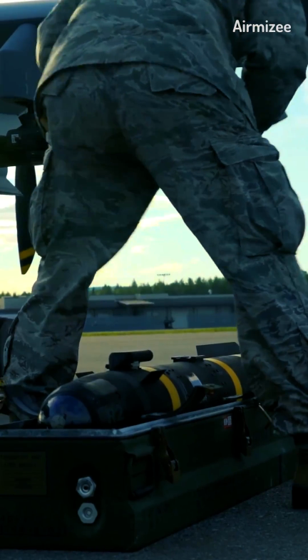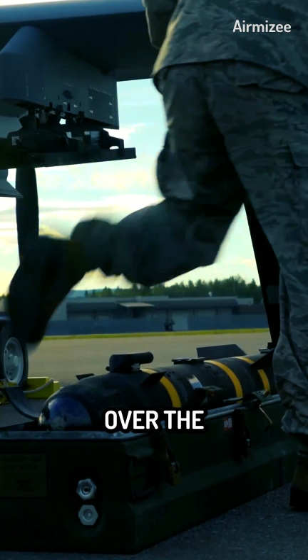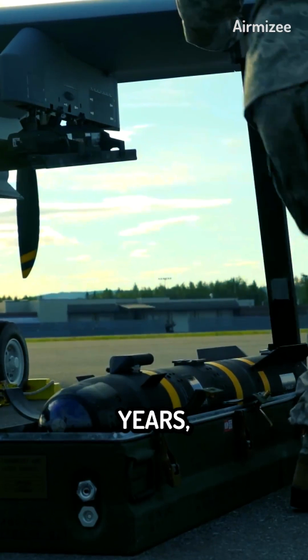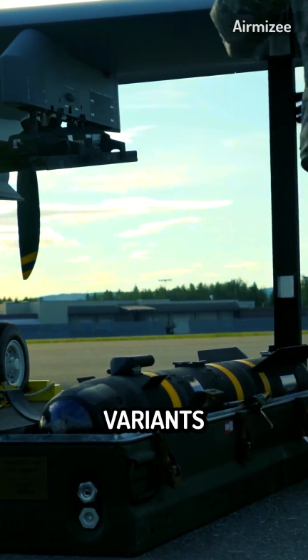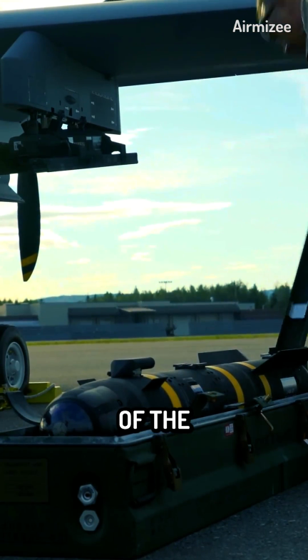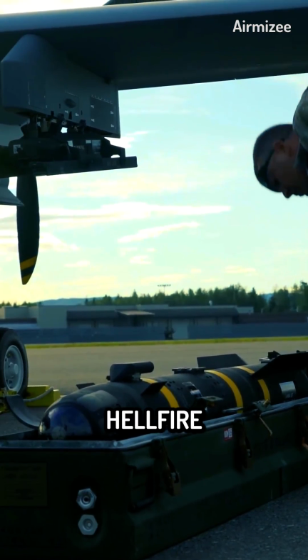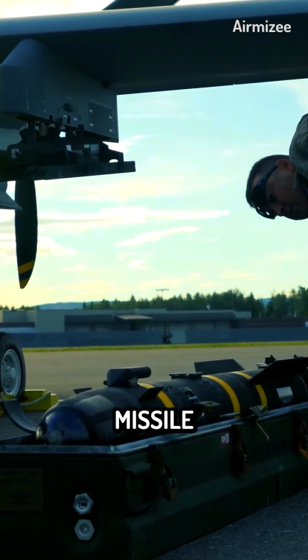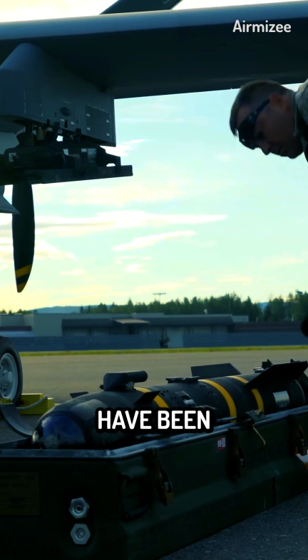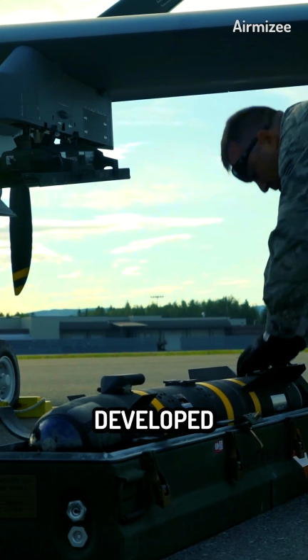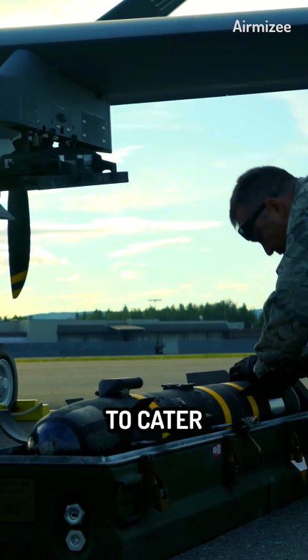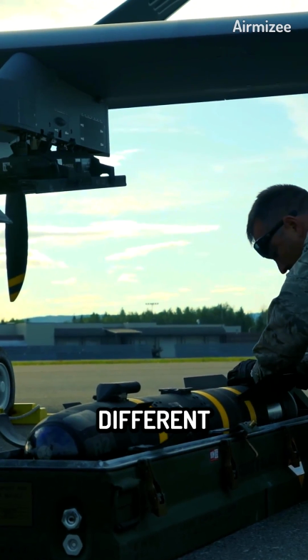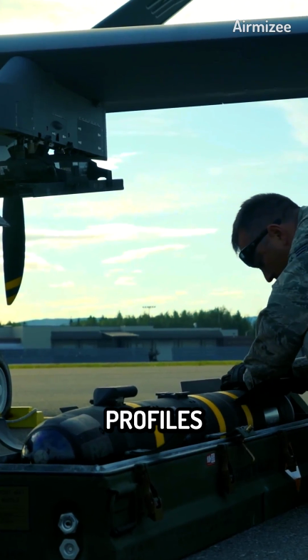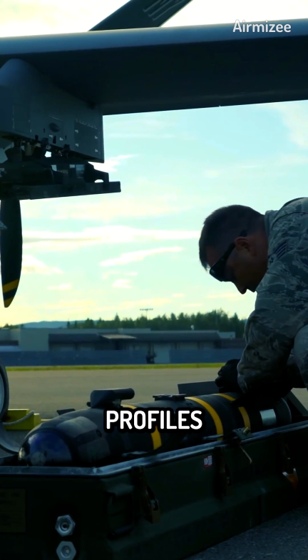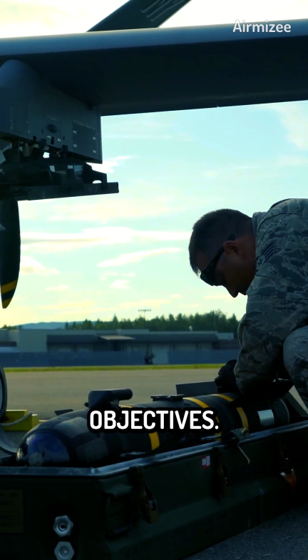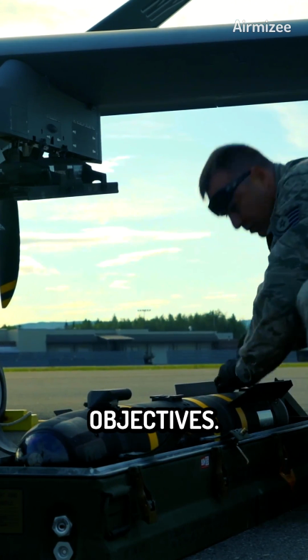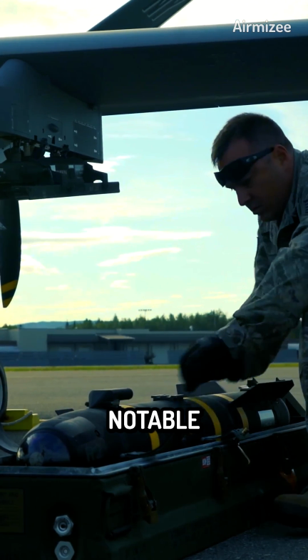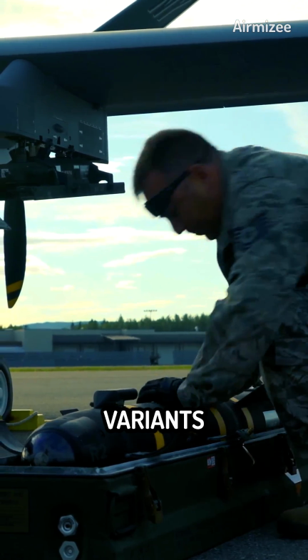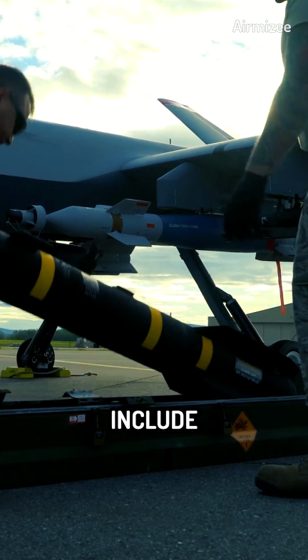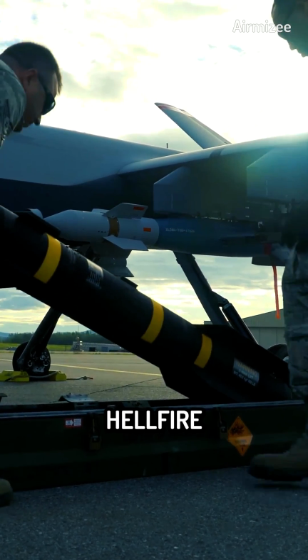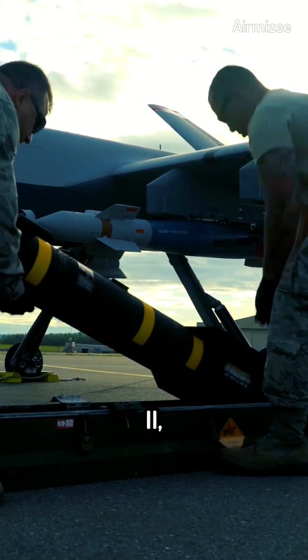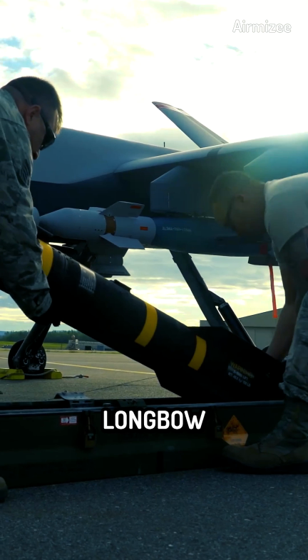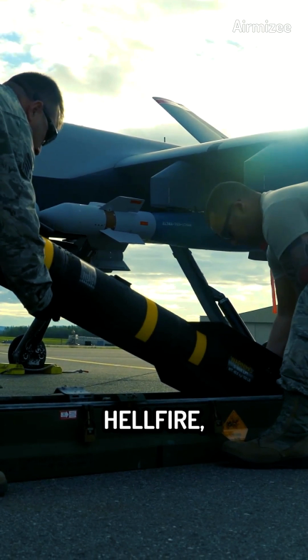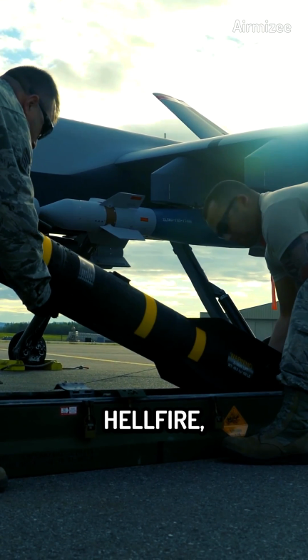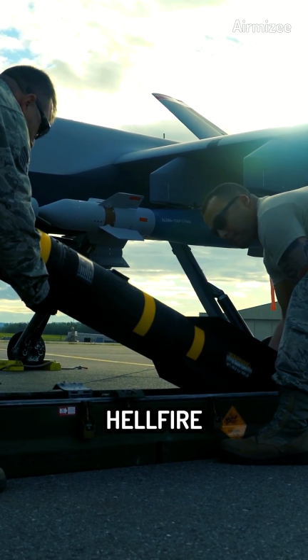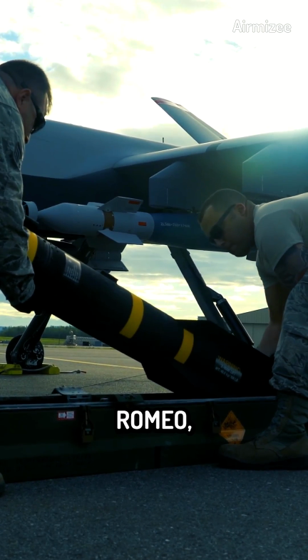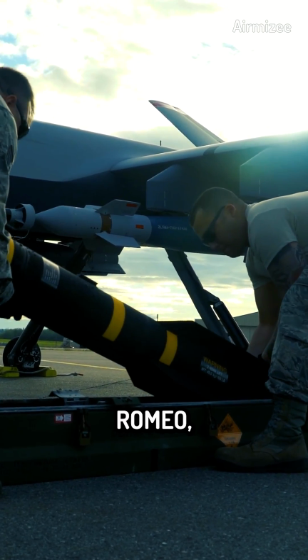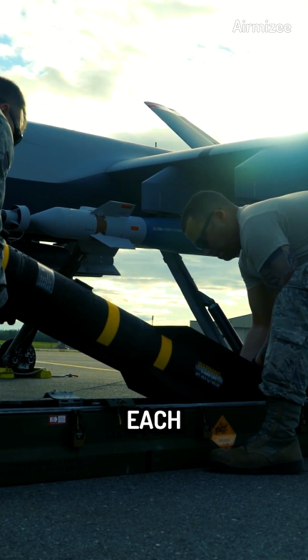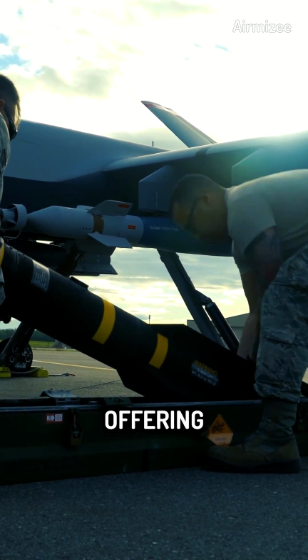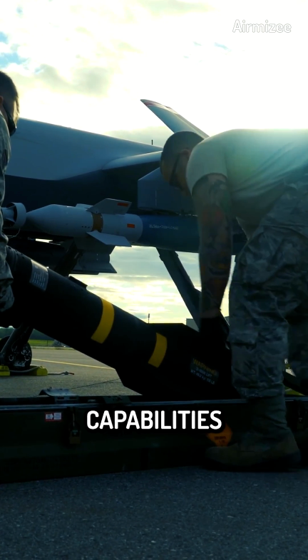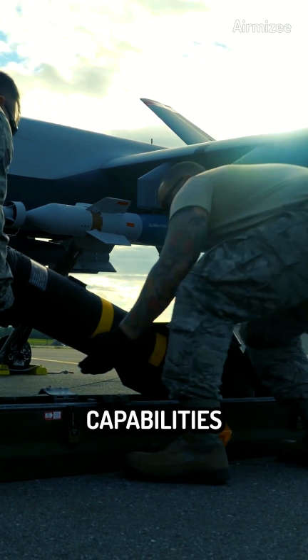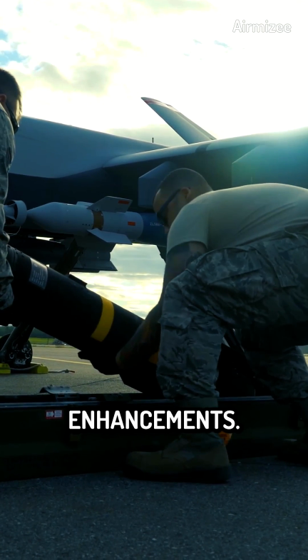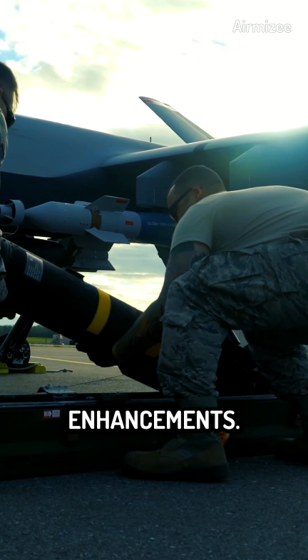Over the years, several variants of the Hellfire missile have been developed to cater to different mission profiles and objectives. Notable variants include the Hellfire II, Longbow Hellfire, and Hellfire Romeo, each offering unique capabilities and enhancements.